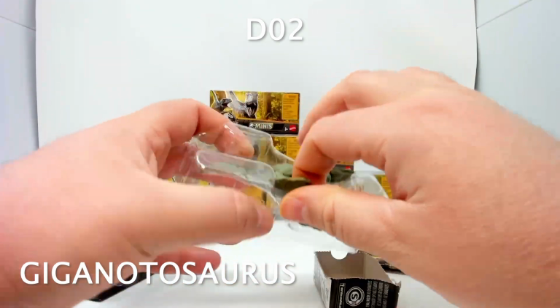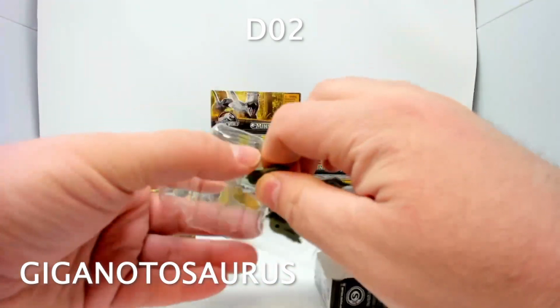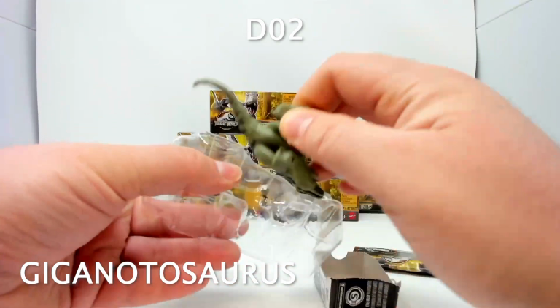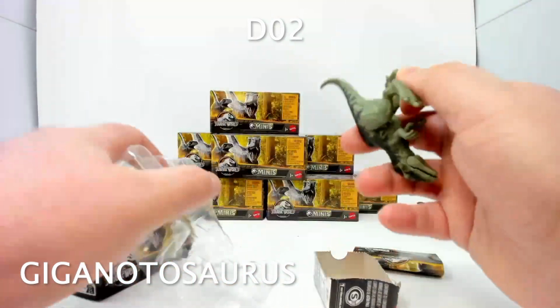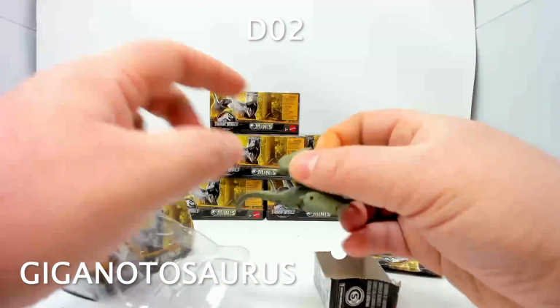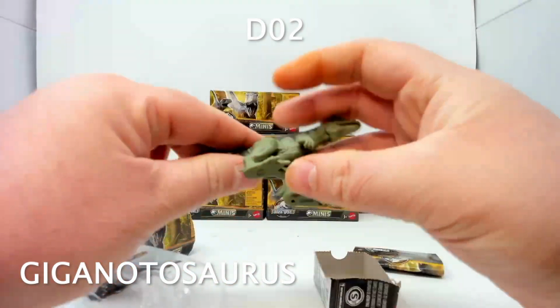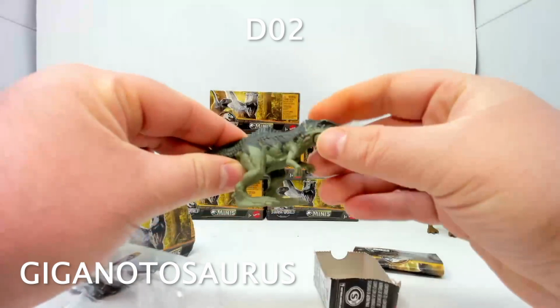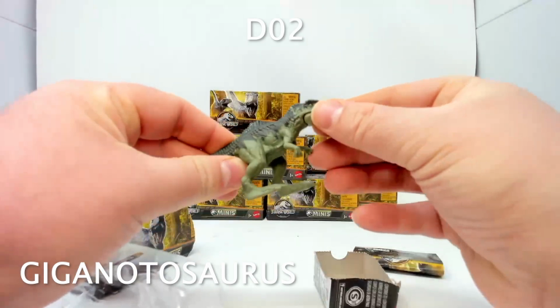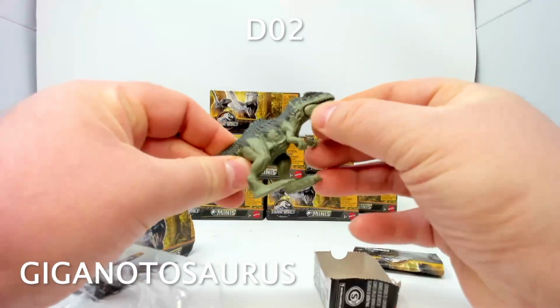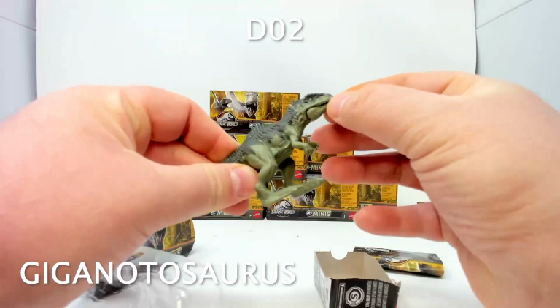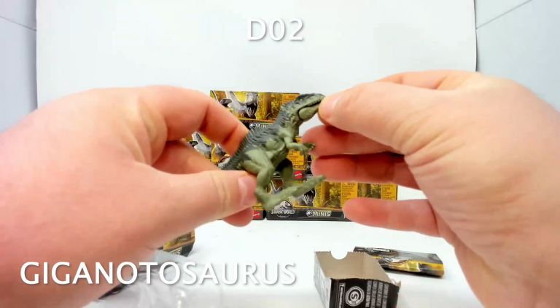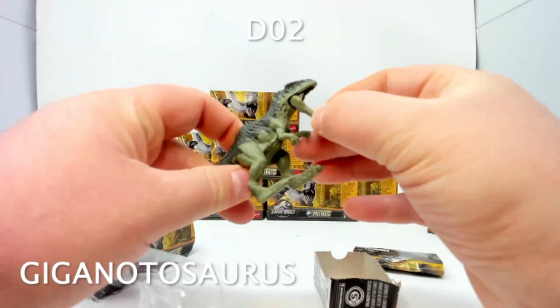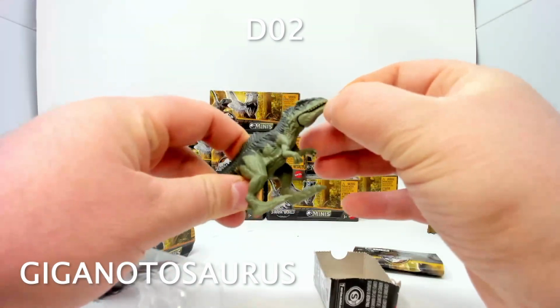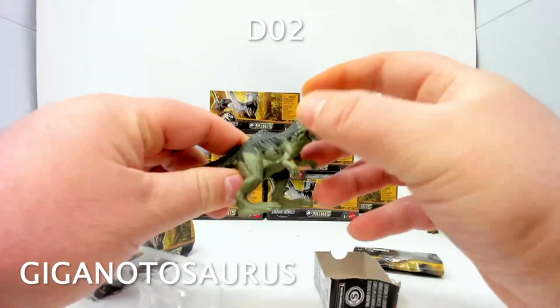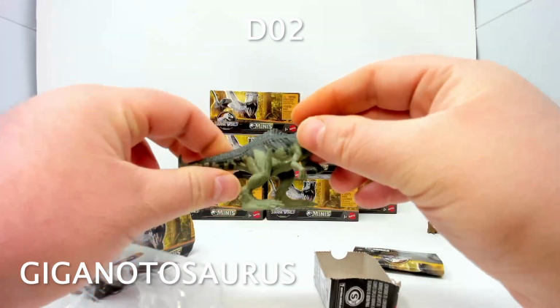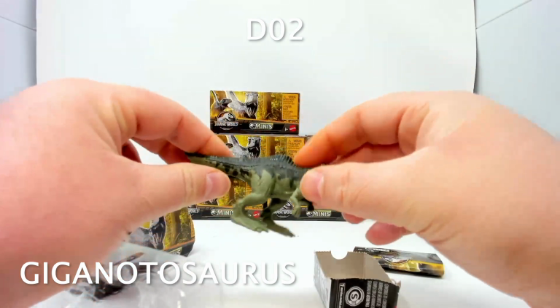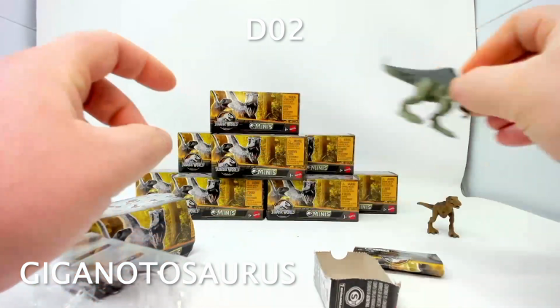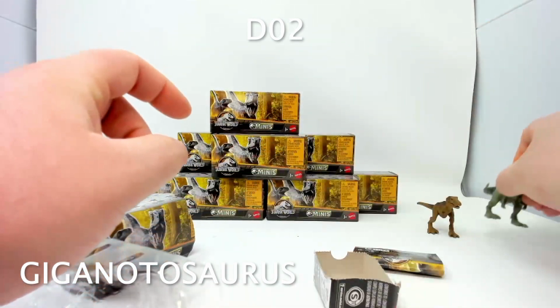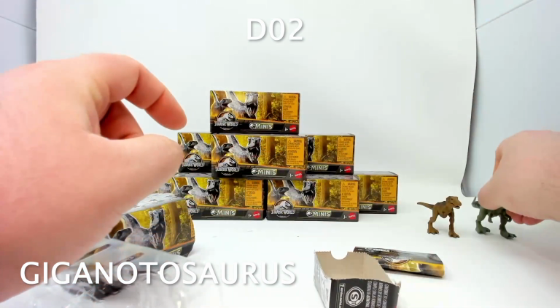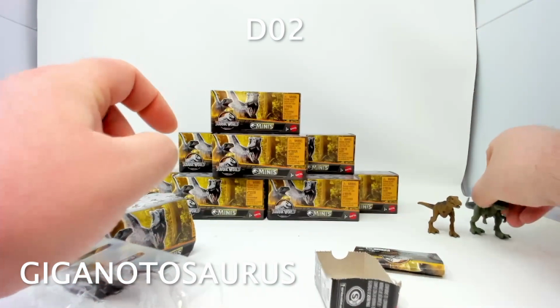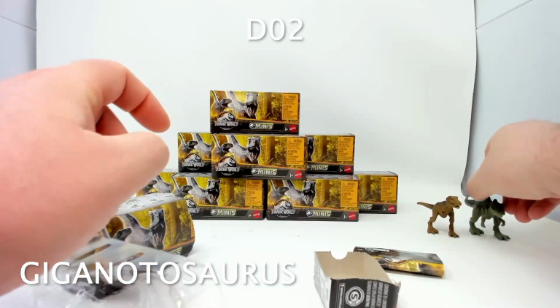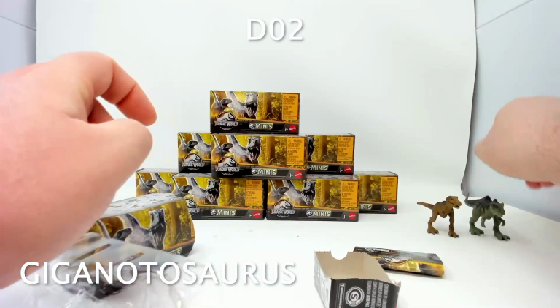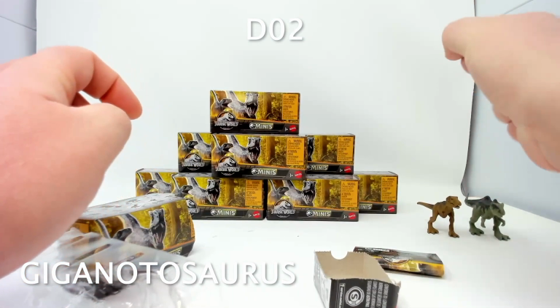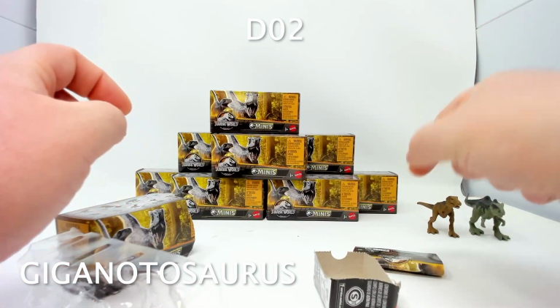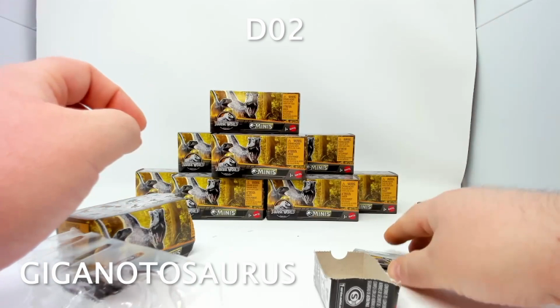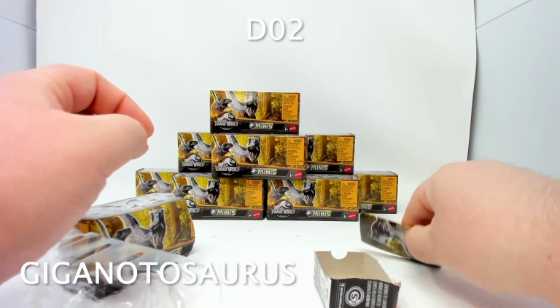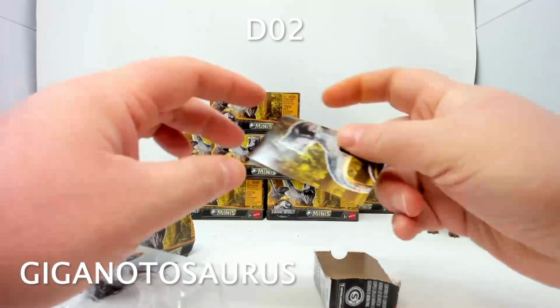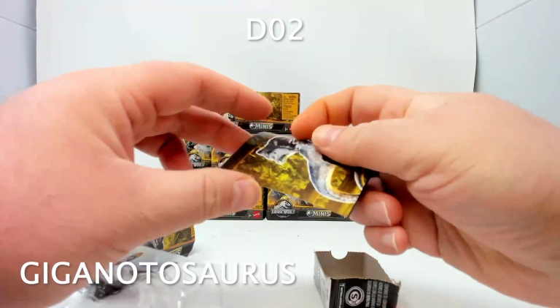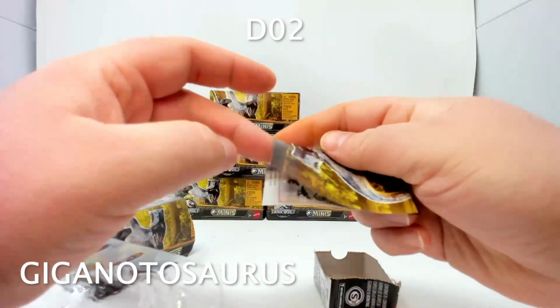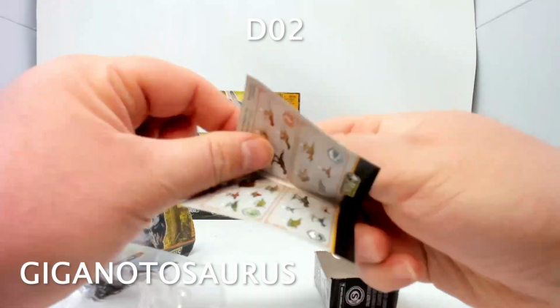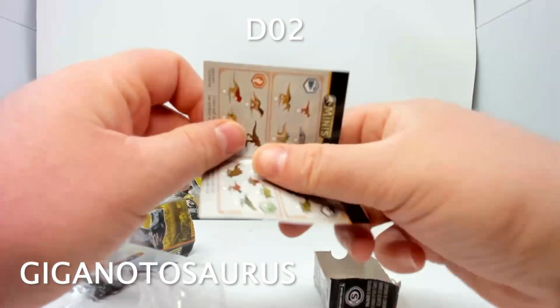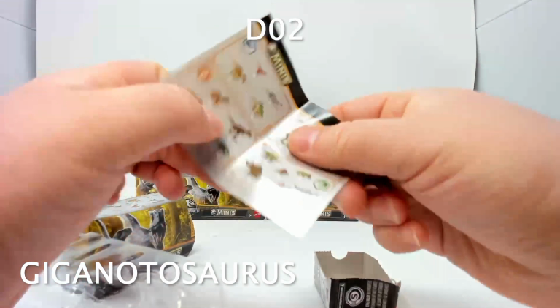Box two — I was thinking it might be the Stegosaurus or Dimetrodon, but it is the Giganotosaurus. I've learned how to say that since Jurassic World Dominion came out. This is number three in the package. This isn't our first Giganotosaurus either — we'll put him next to his so-called rival.